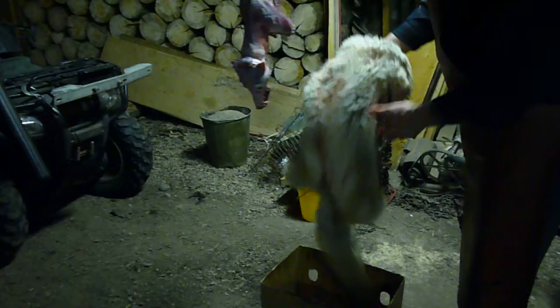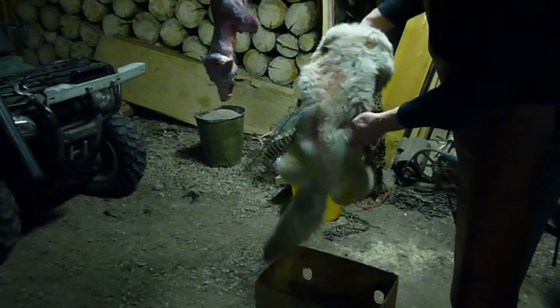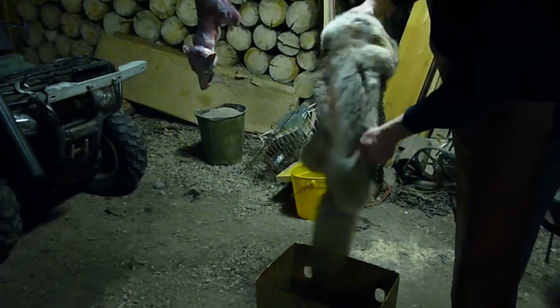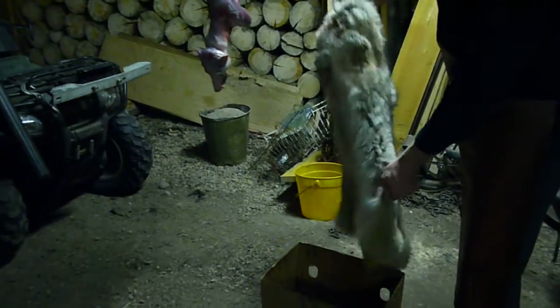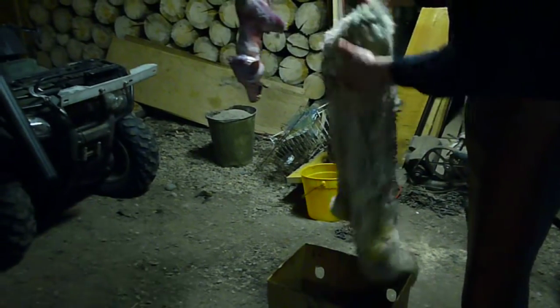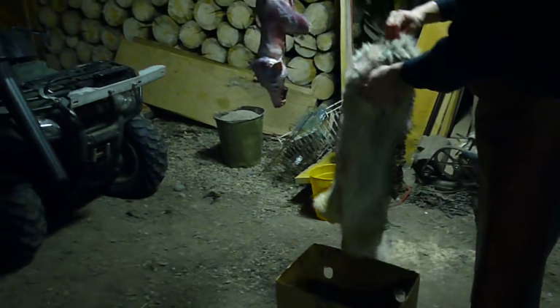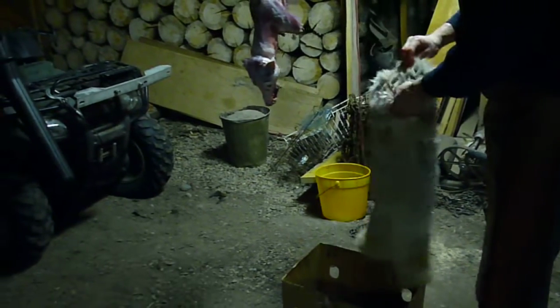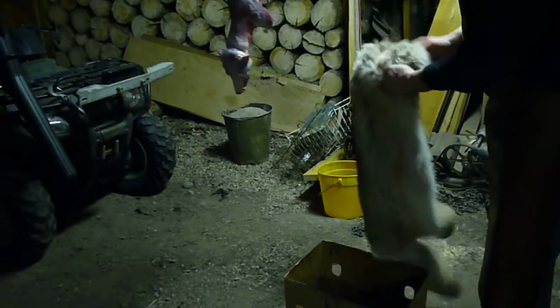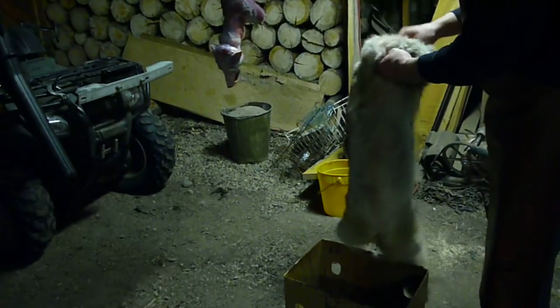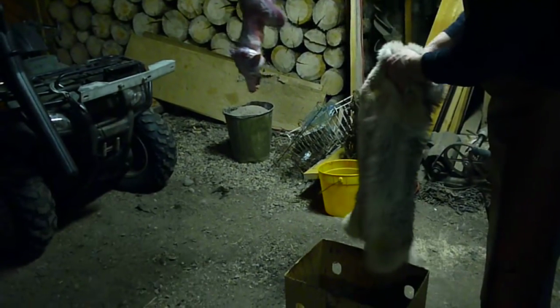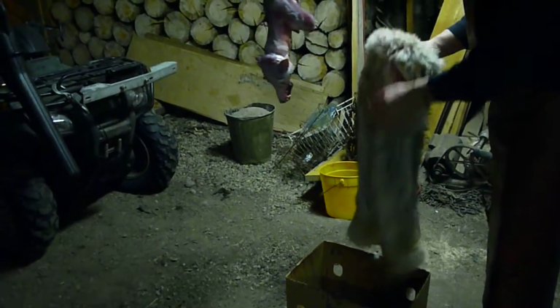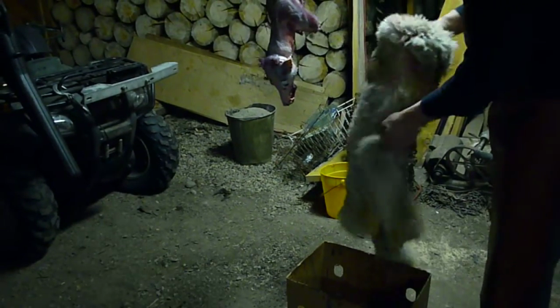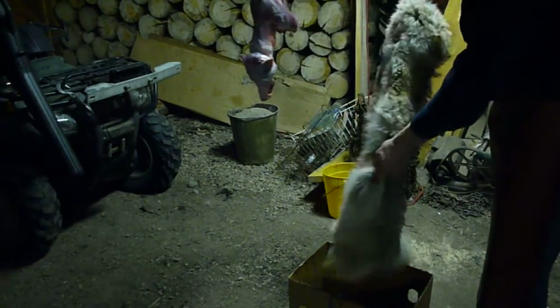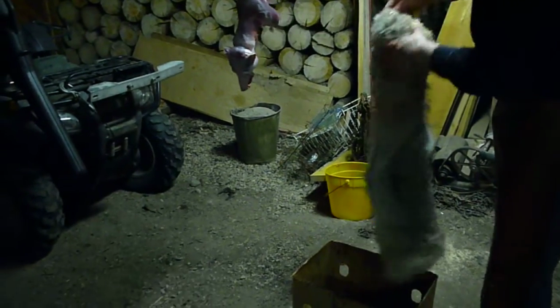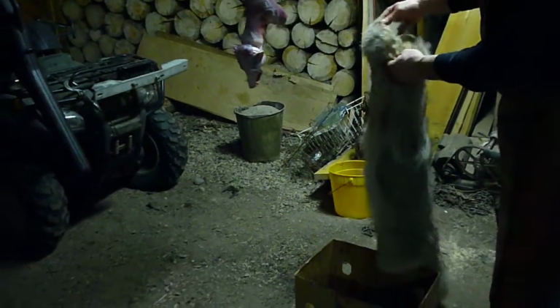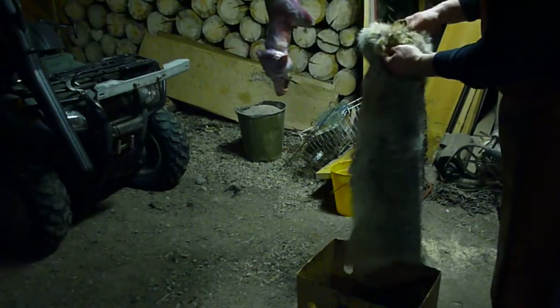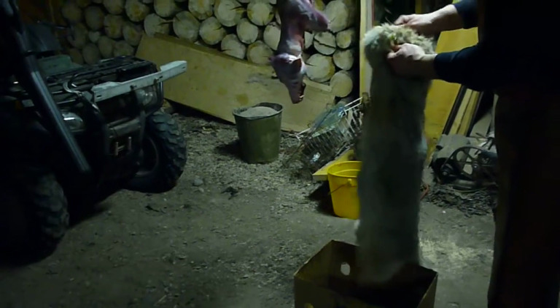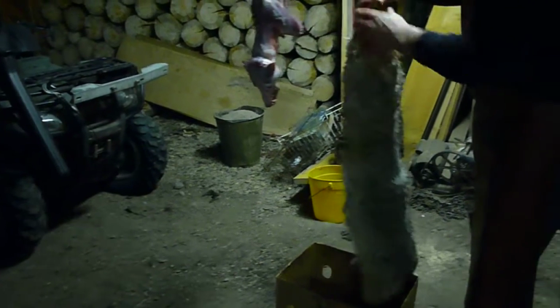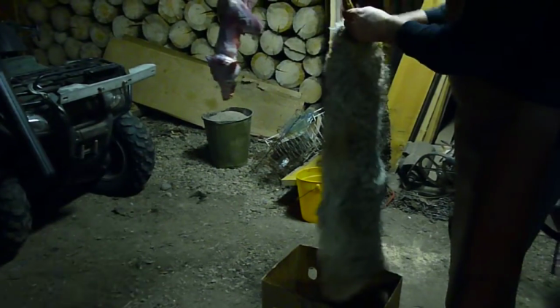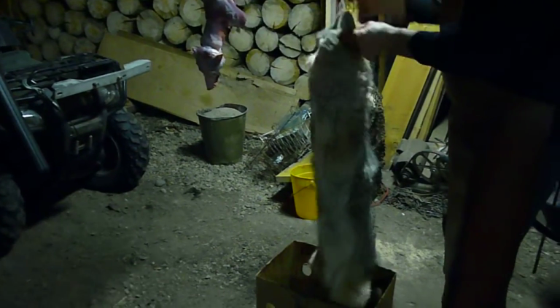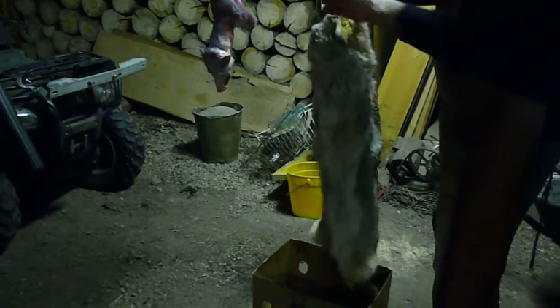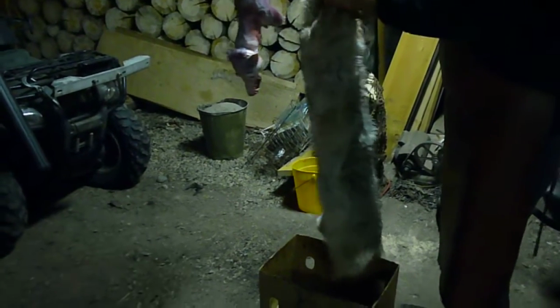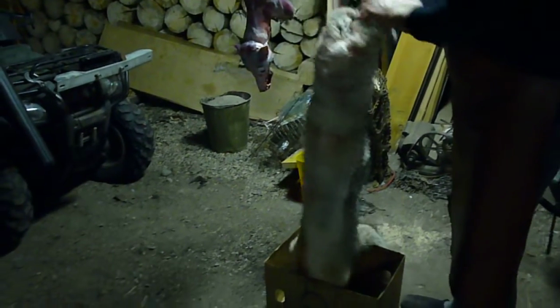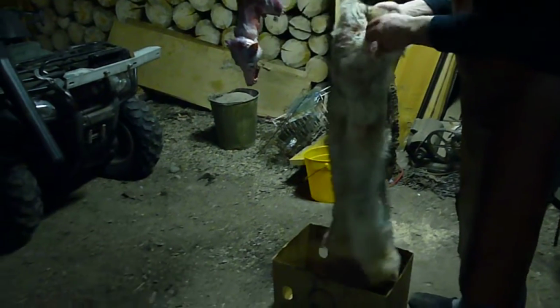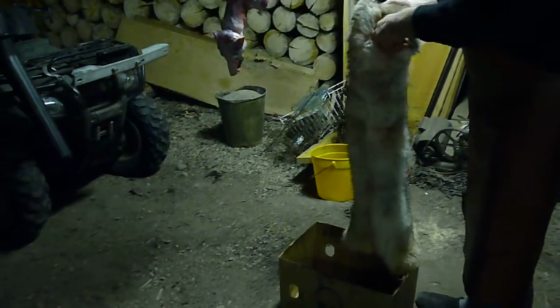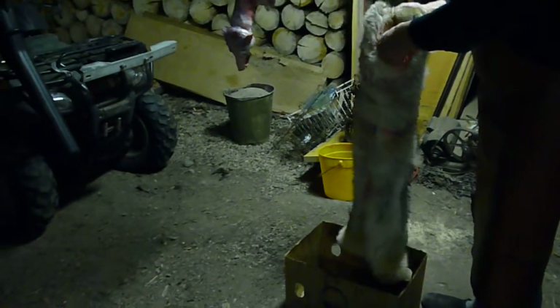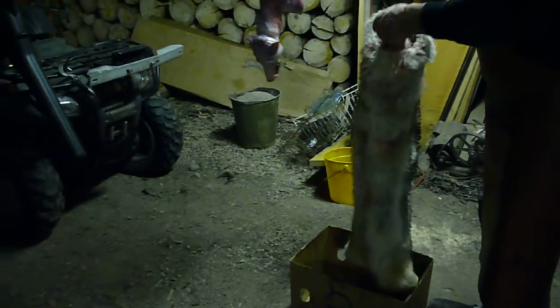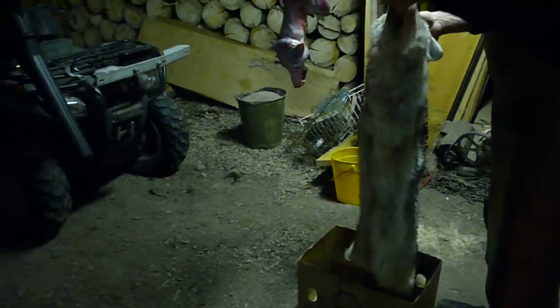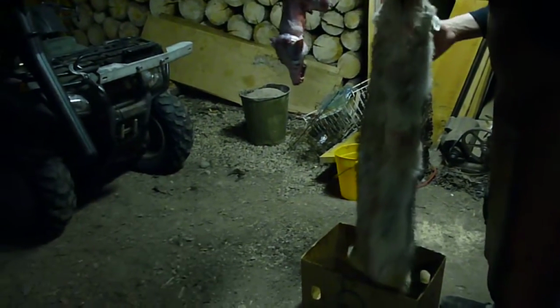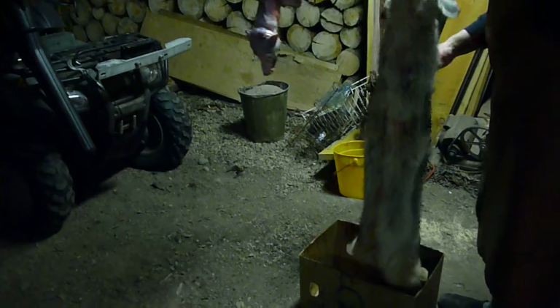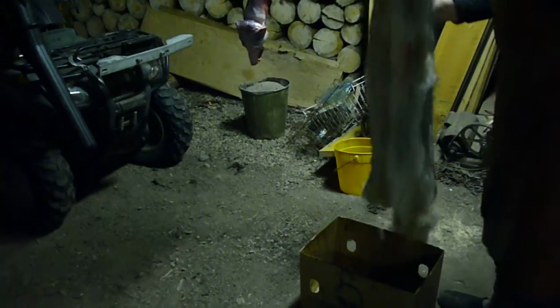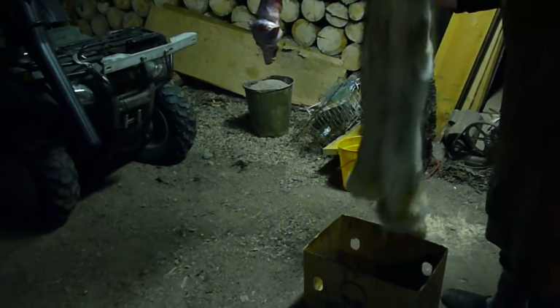Pretty nice white belly except with a little bit of blood on it. I want to let that clean off. Most of it will without washing it. I should wash it.